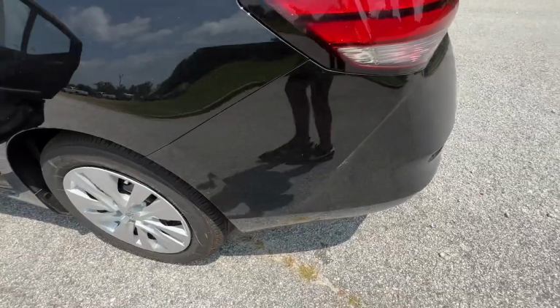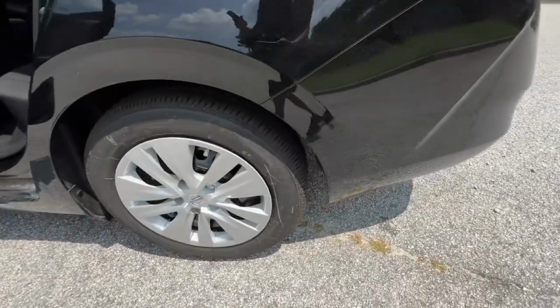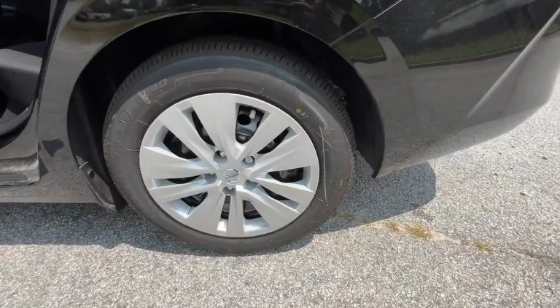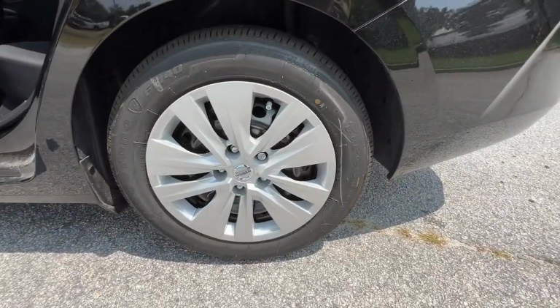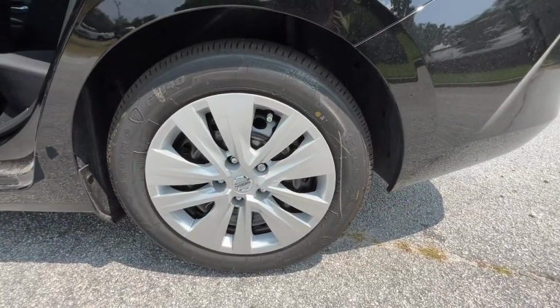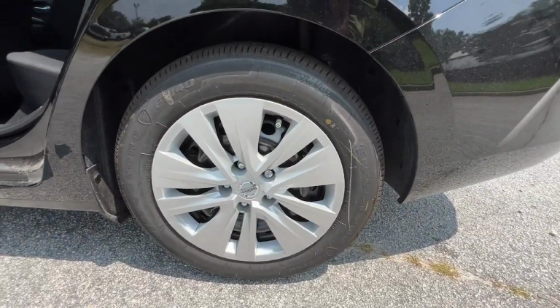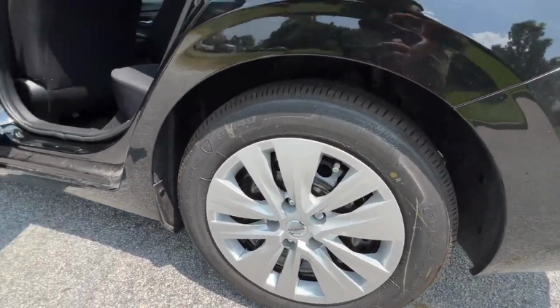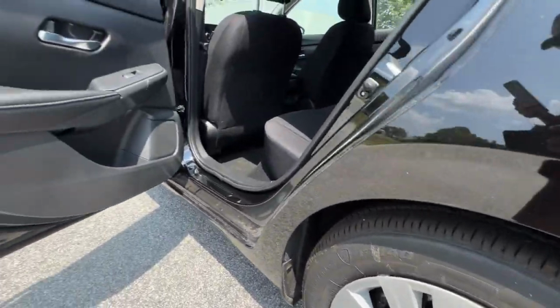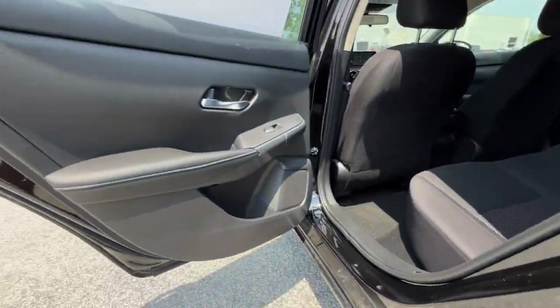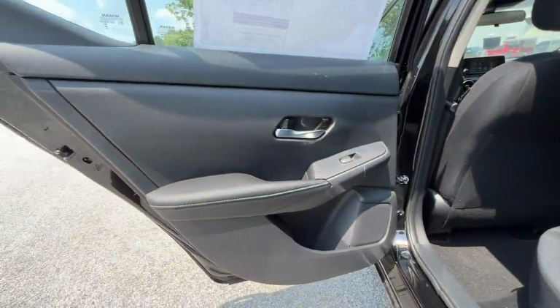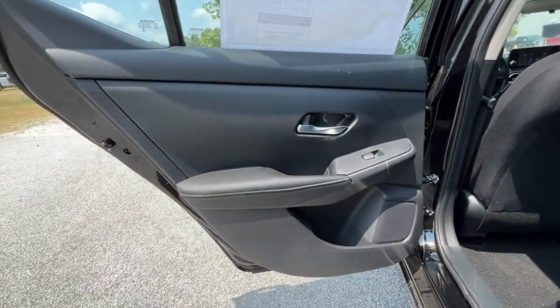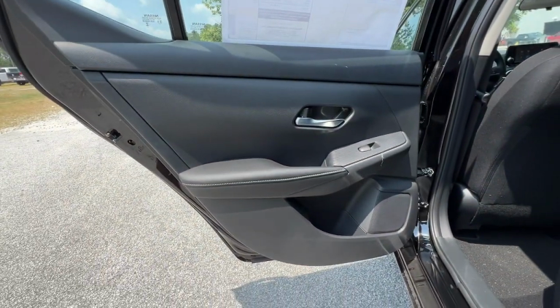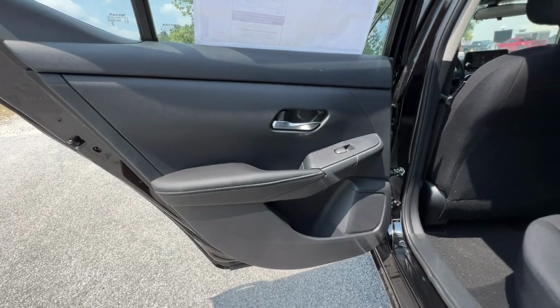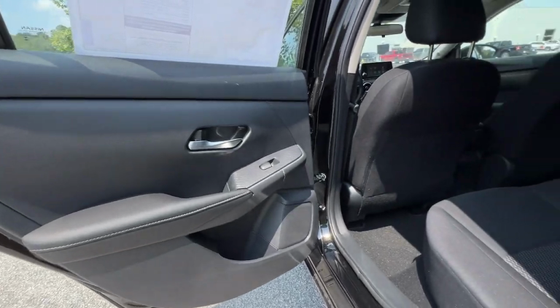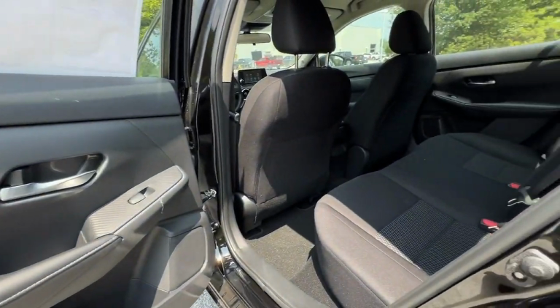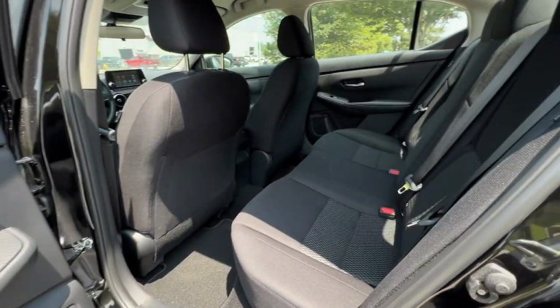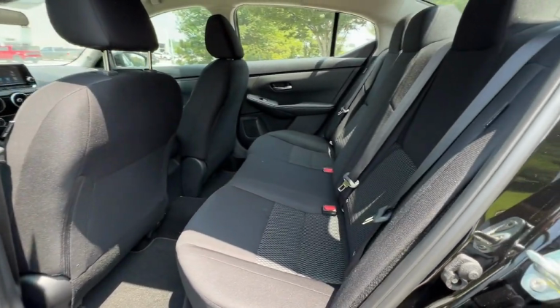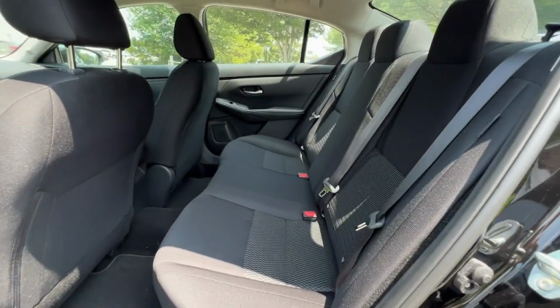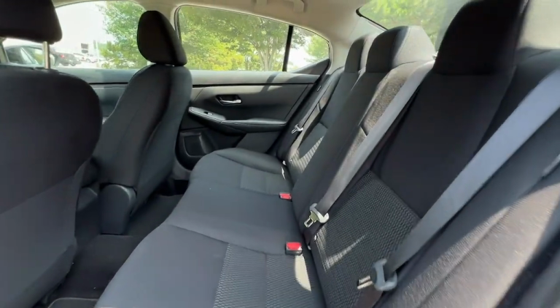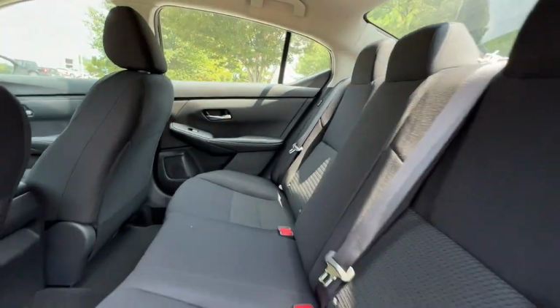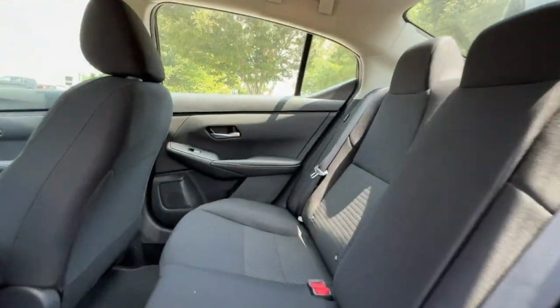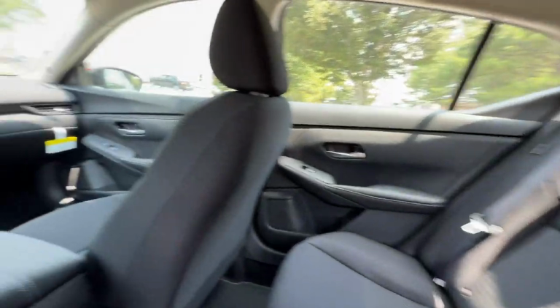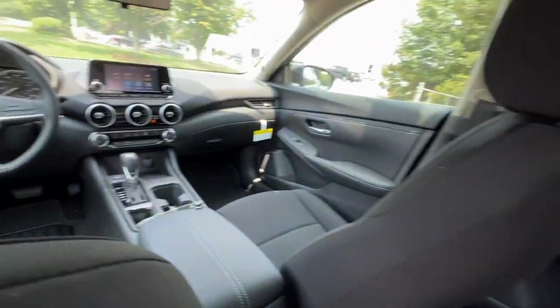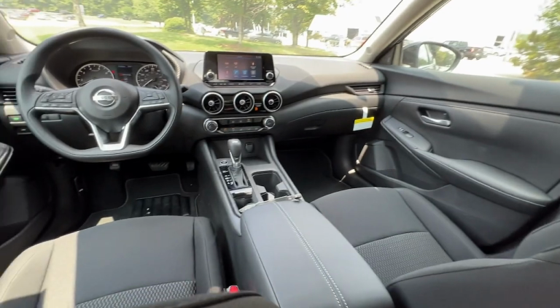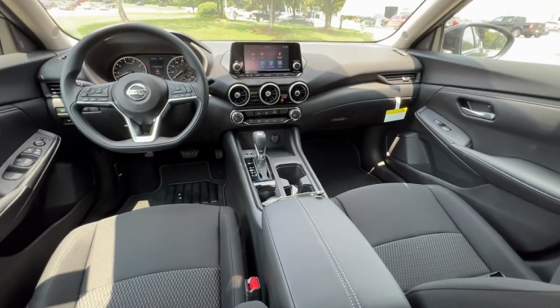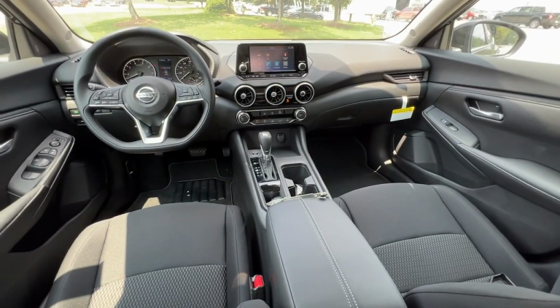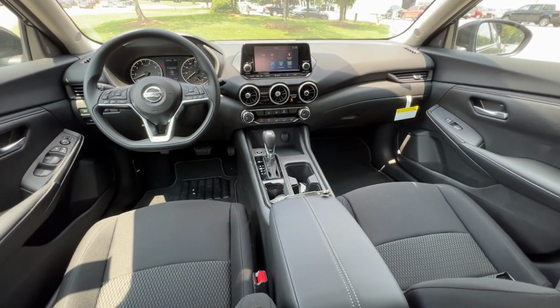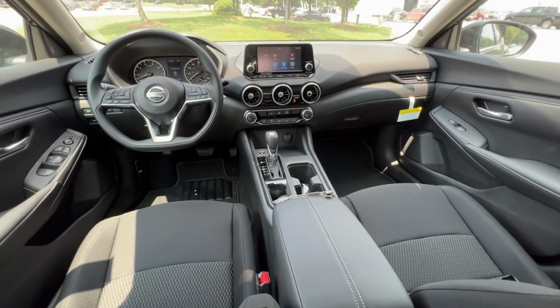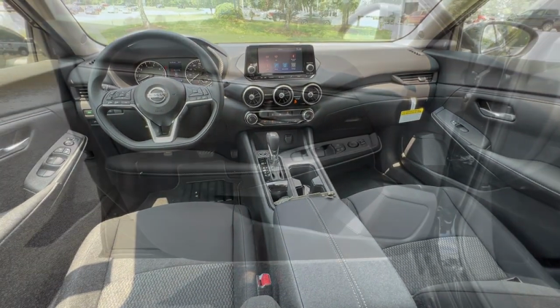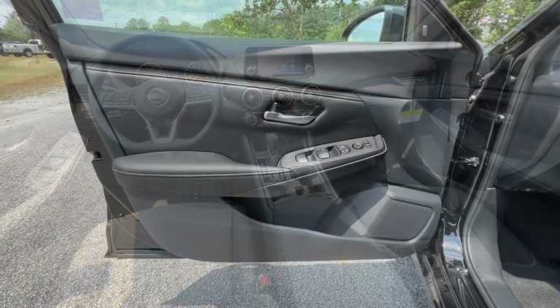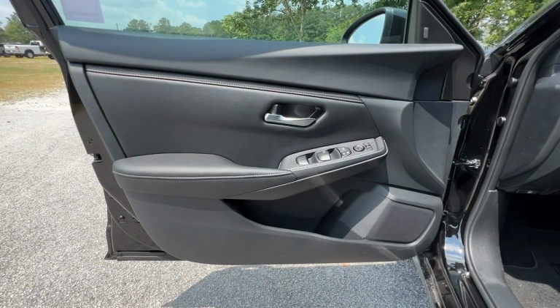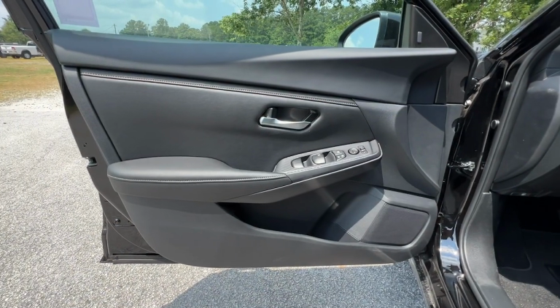Pre-collision system, lane departure warning, keyless entry, backup camera, keyless start, blind spot monitor, steering wheel audio controls, Bluetooth connection, stability control, pass-through rear seat.